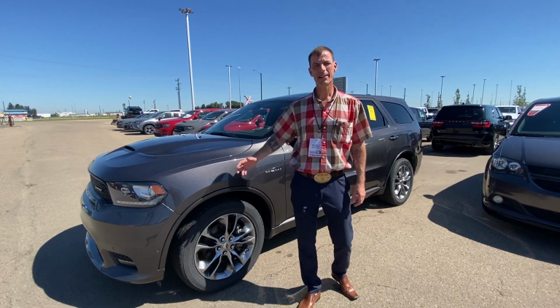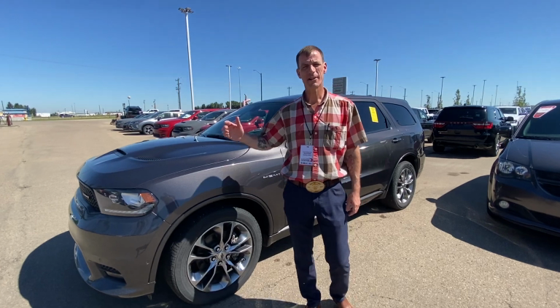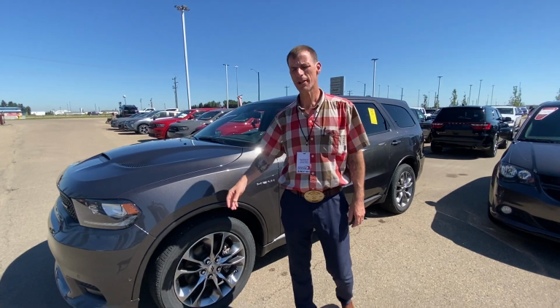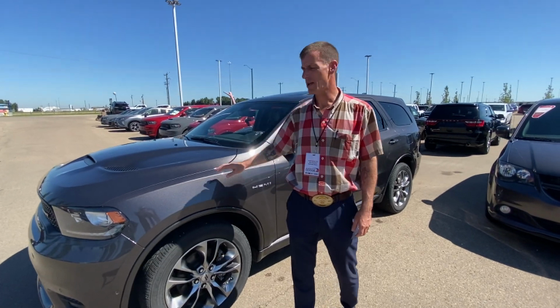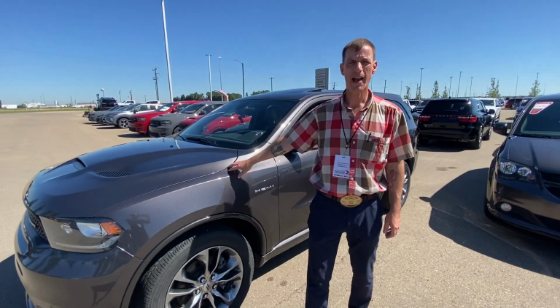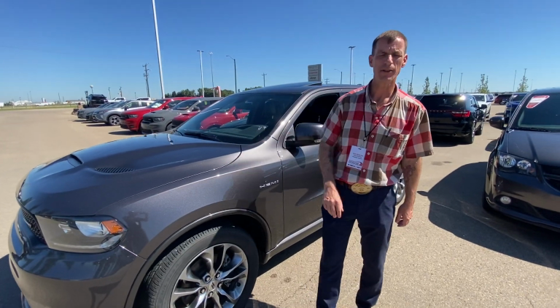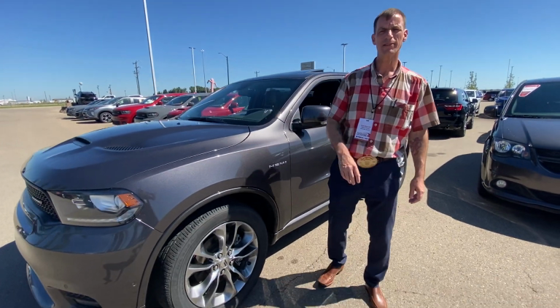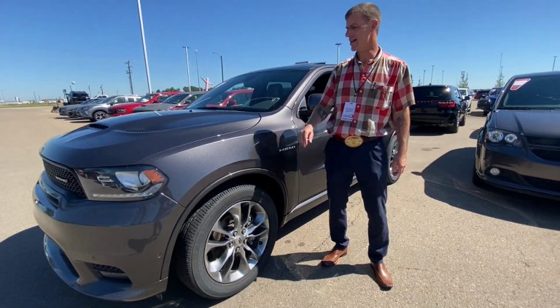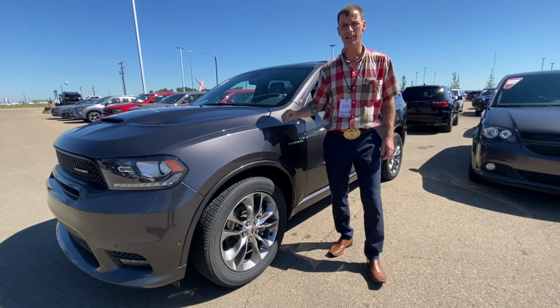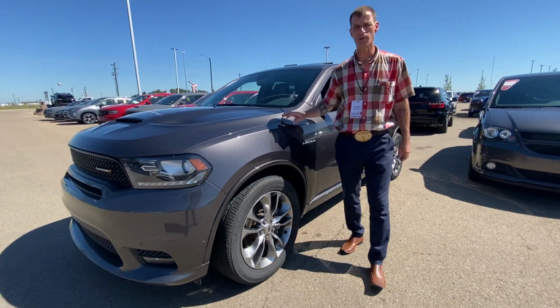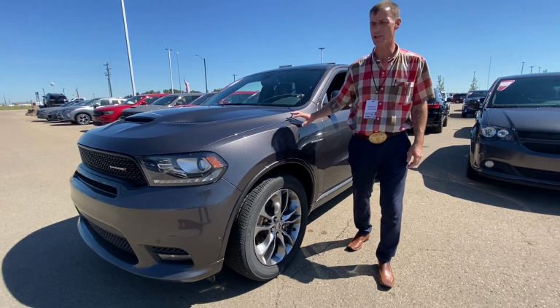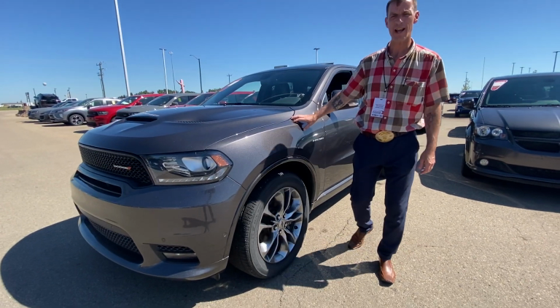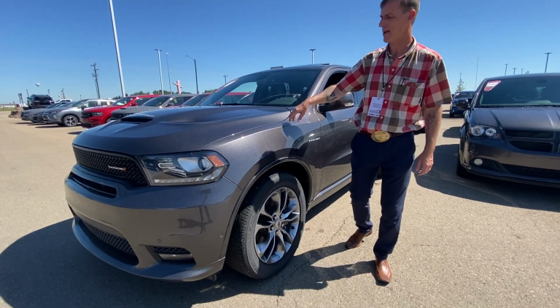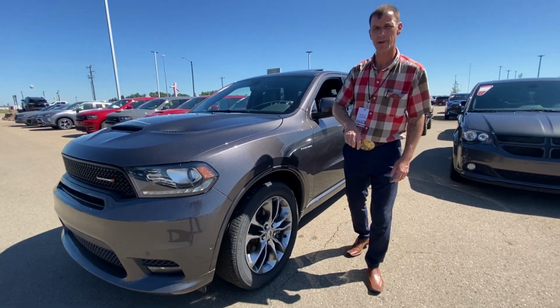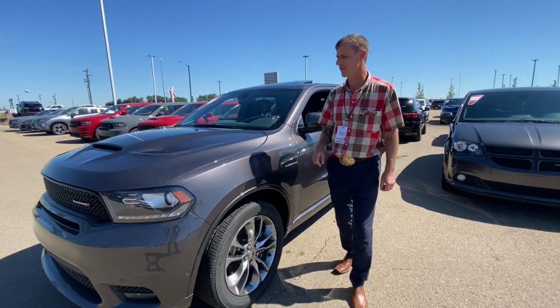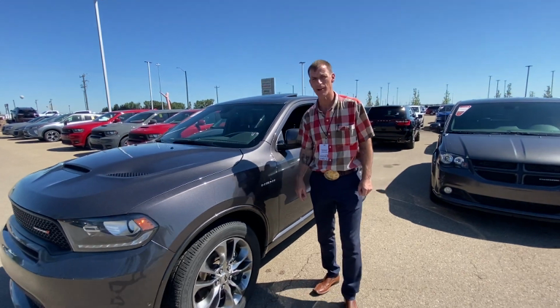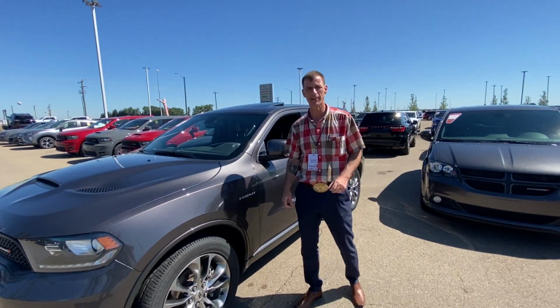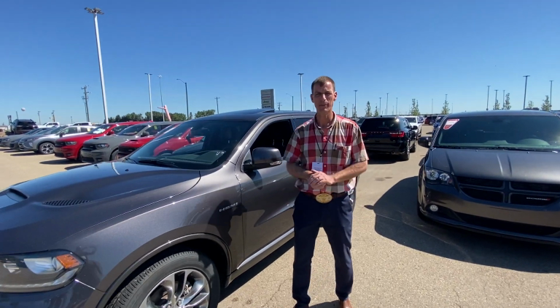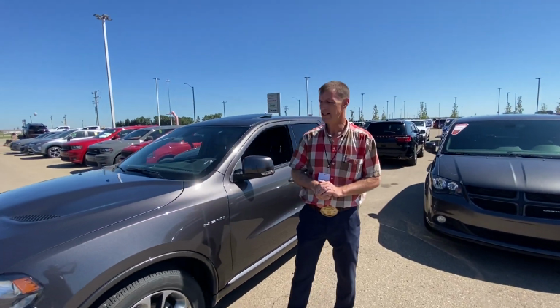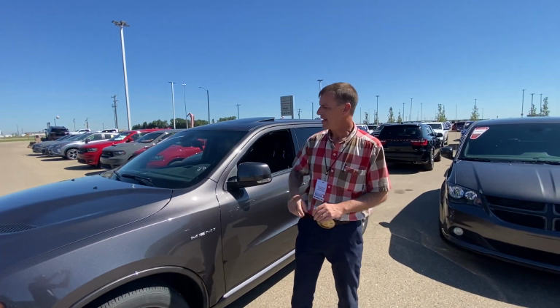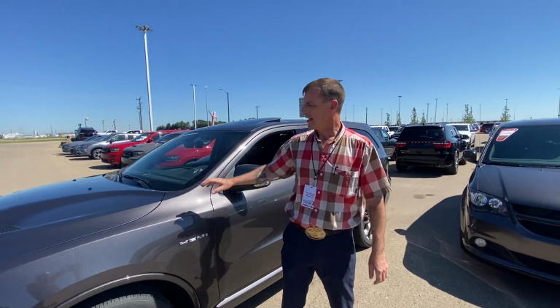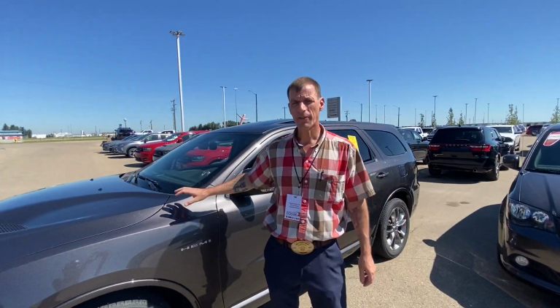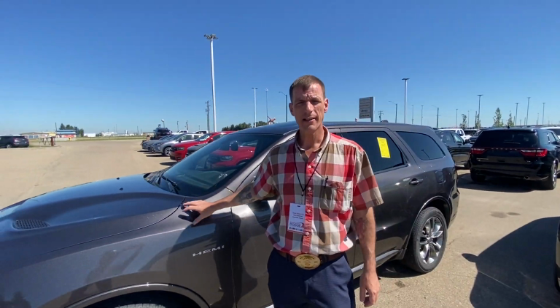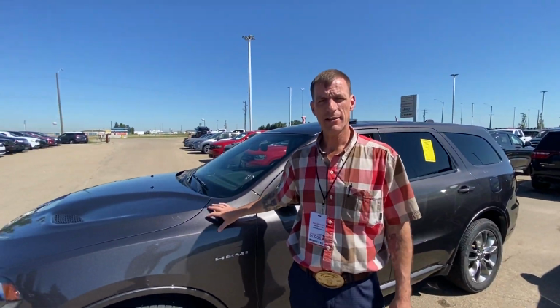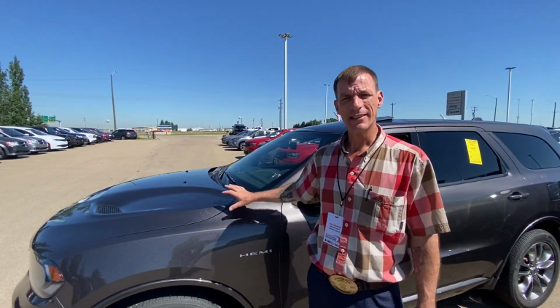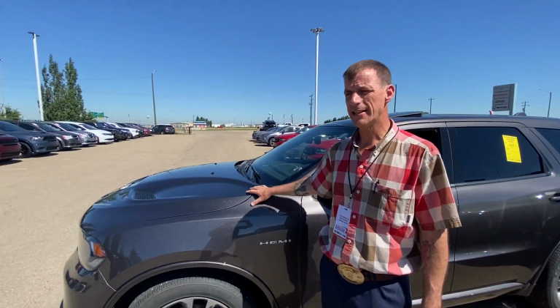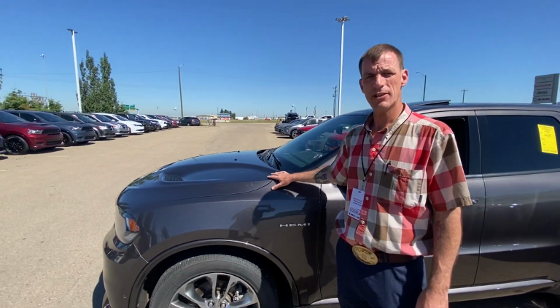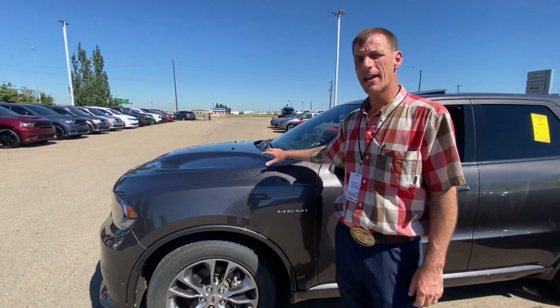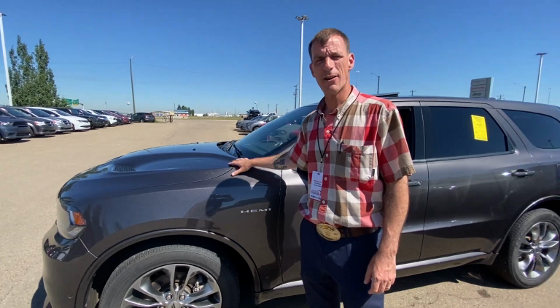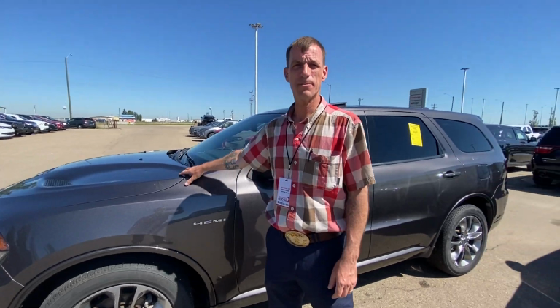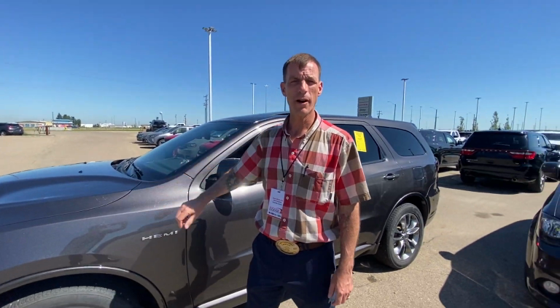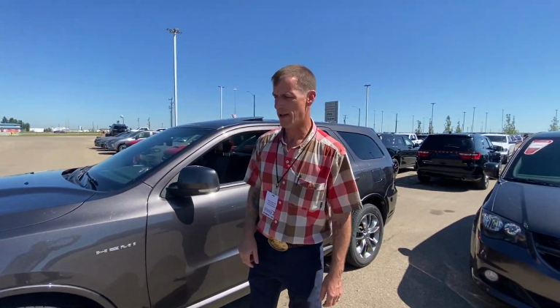I'm Hank Dunn here at Sherwood Dodge. Behind me I have a 2019 Dodge Durango in Granite, powered by the 5.7 liter Hemi. It's part of our hail sale — lightly damaged, thousands below market value.